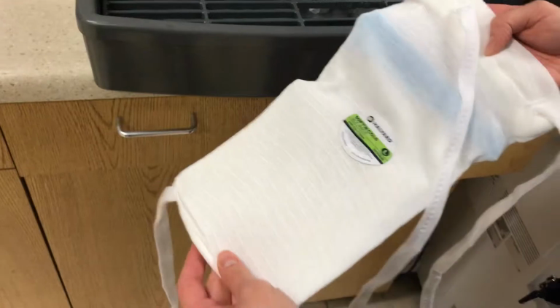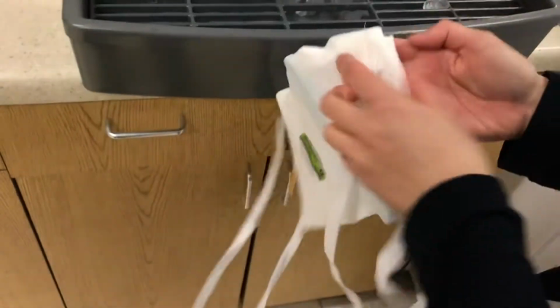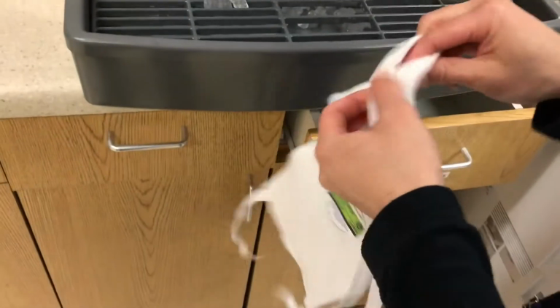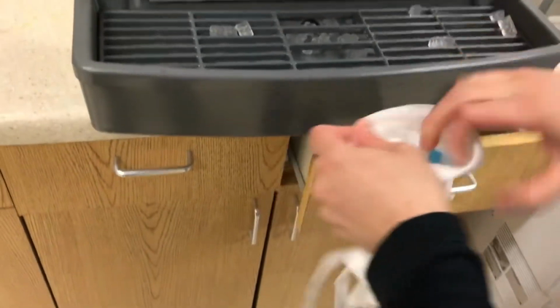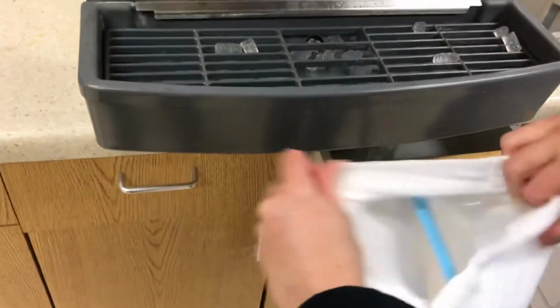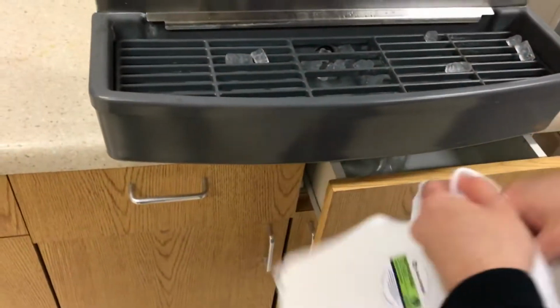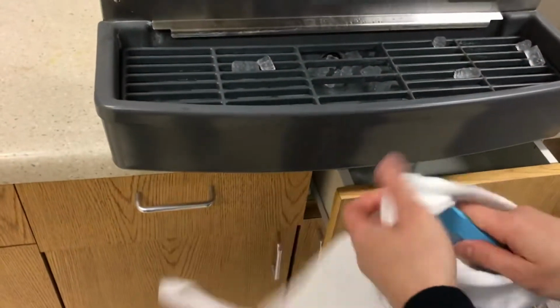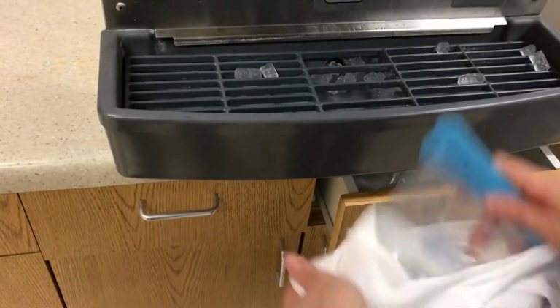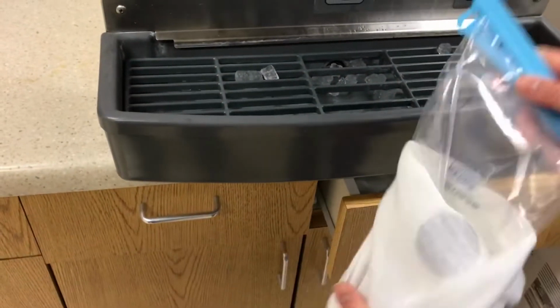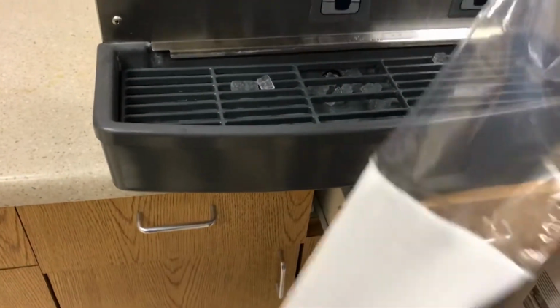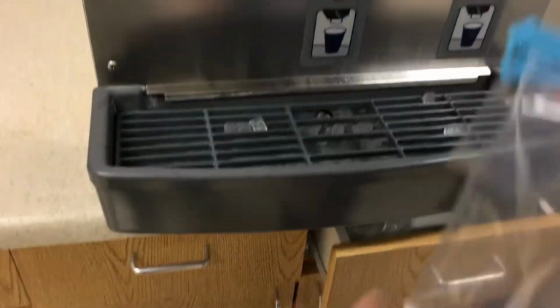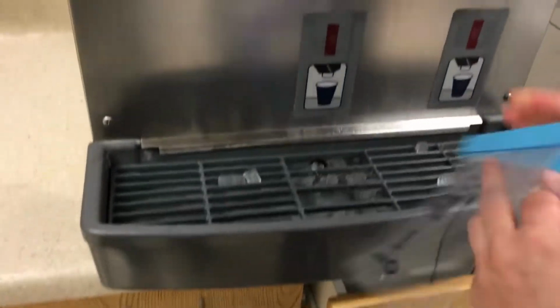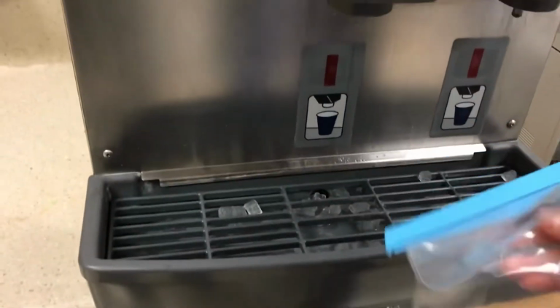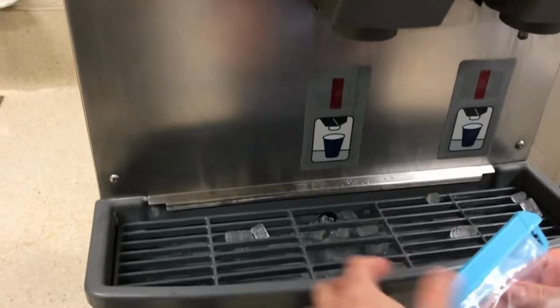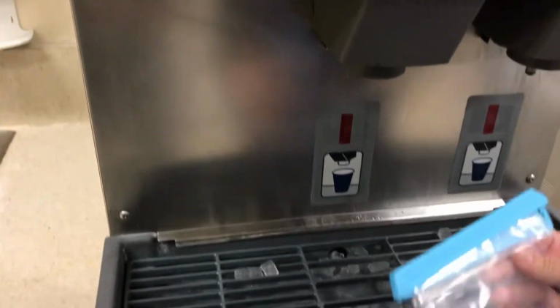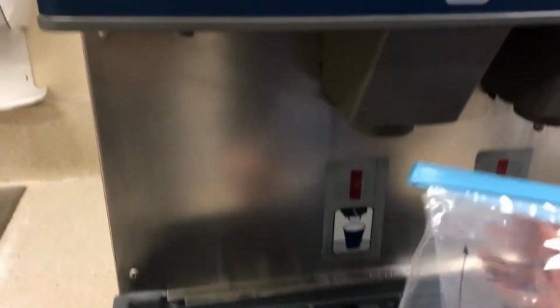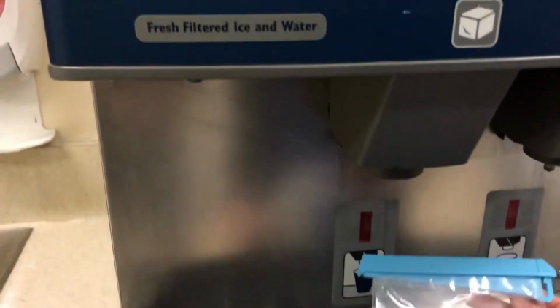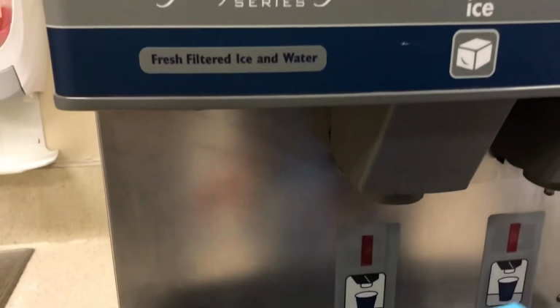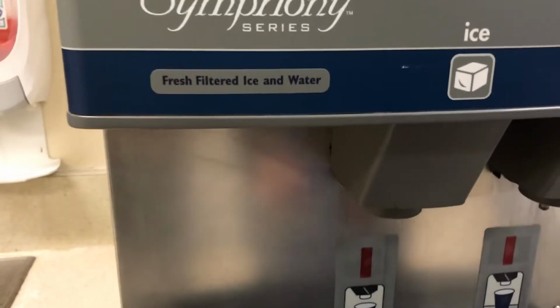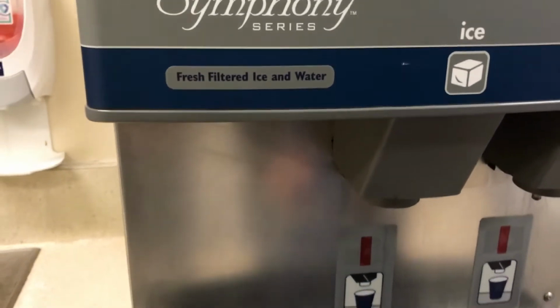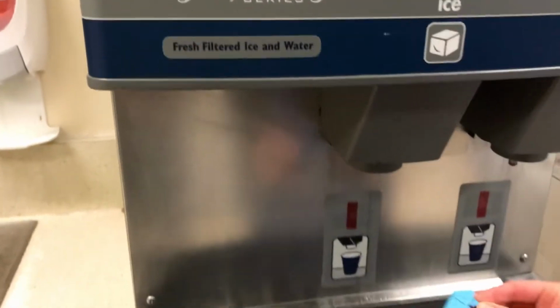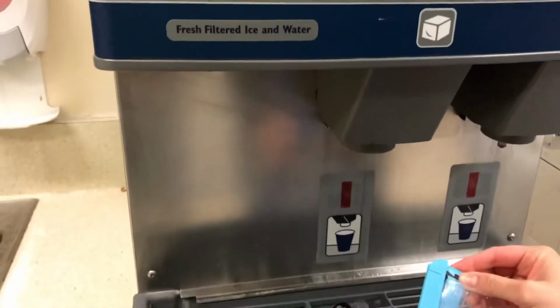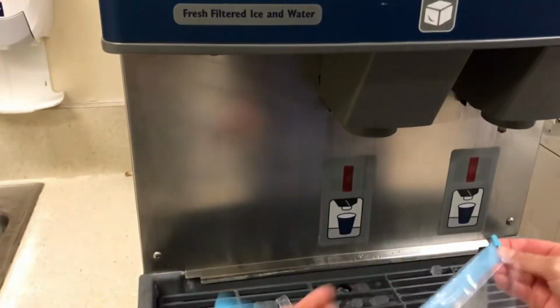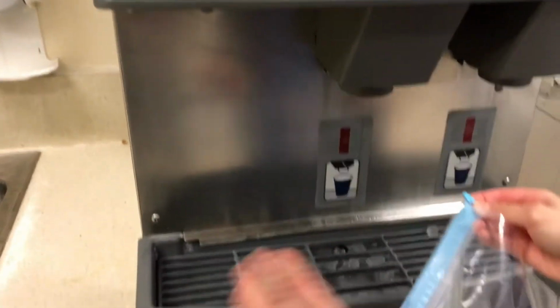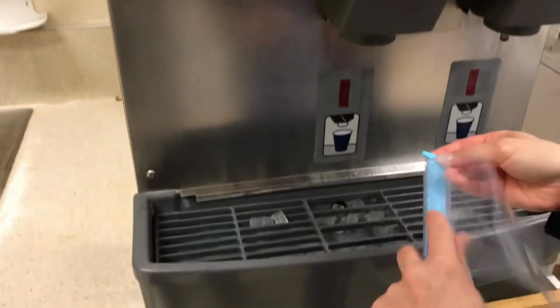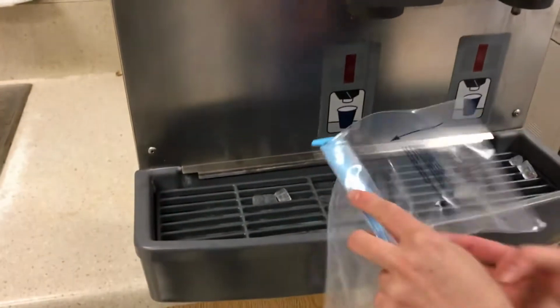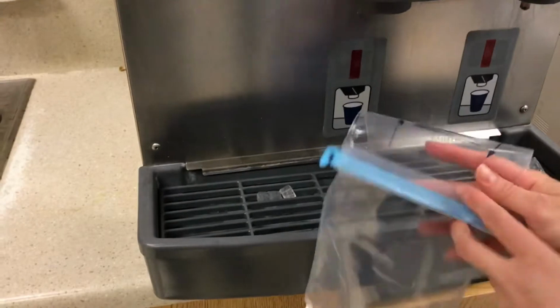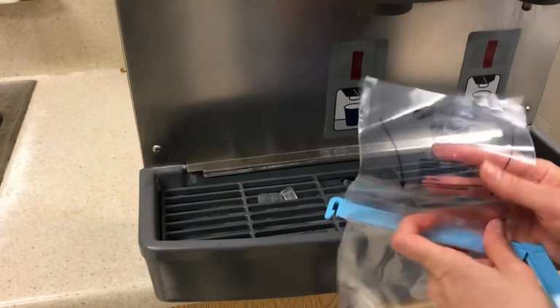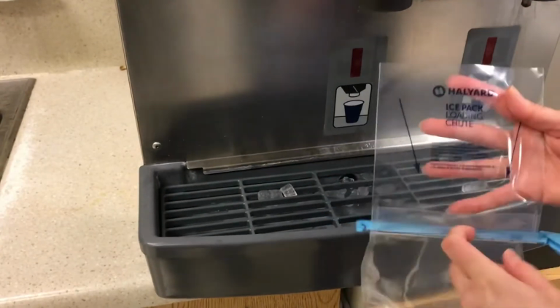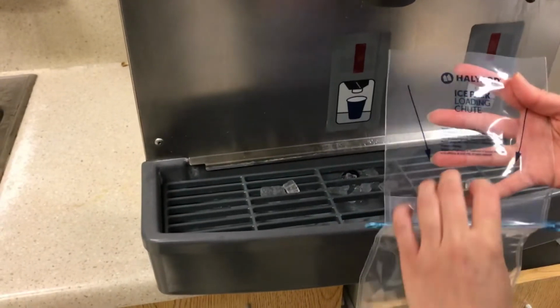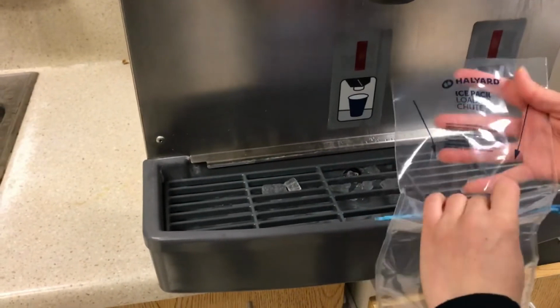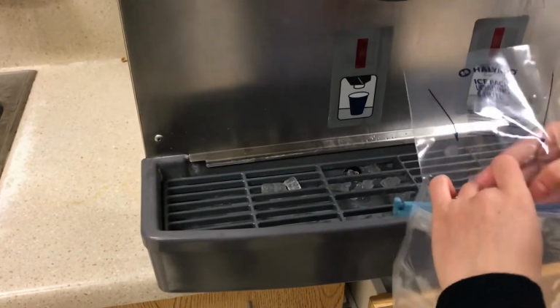How to pour your ice when you're at work. Get your little ice bag, pop this little top open — it's a little tricky at first, but you unclip it from the sides.